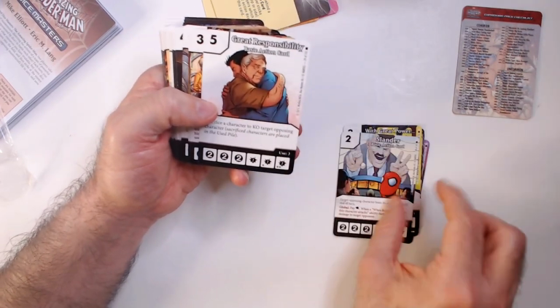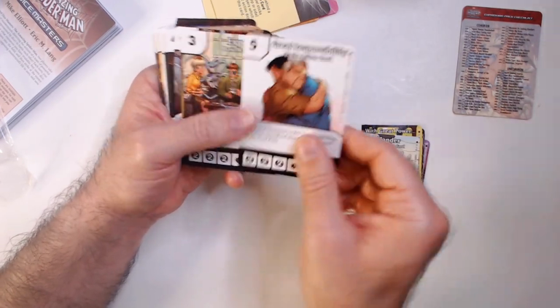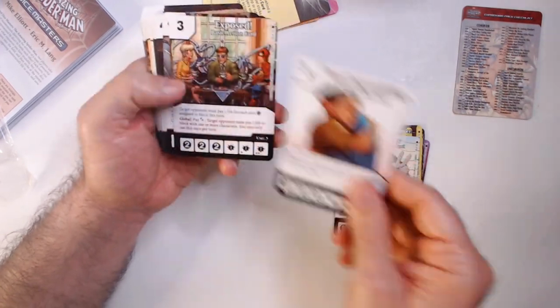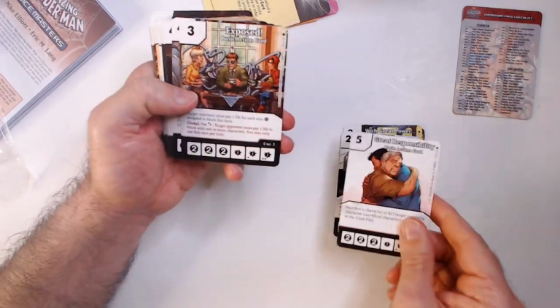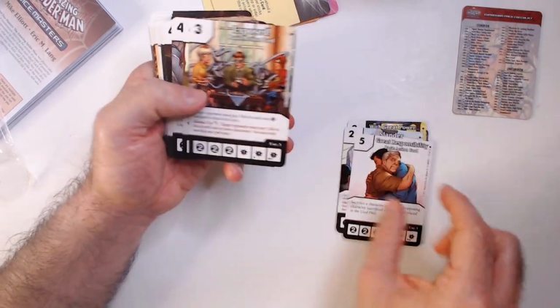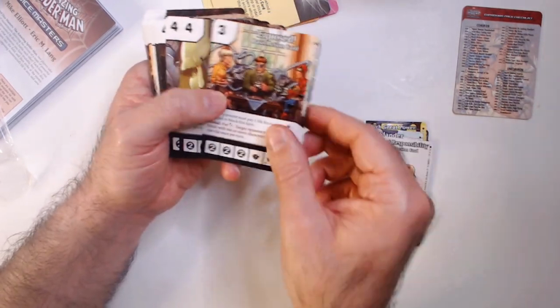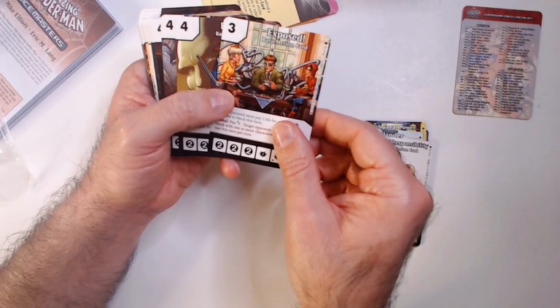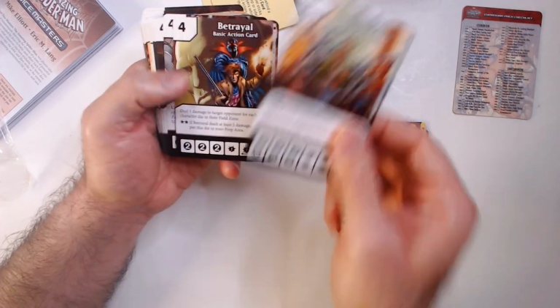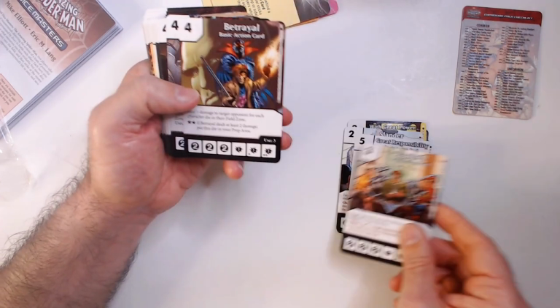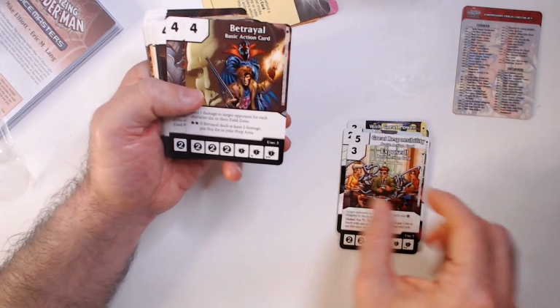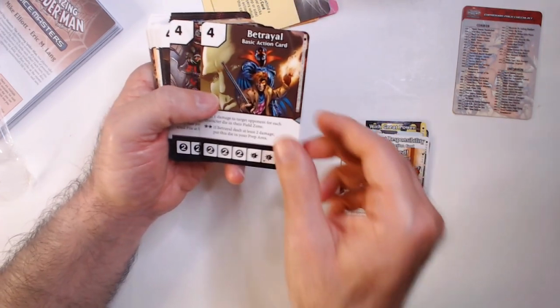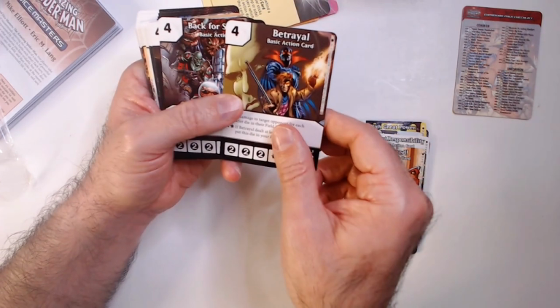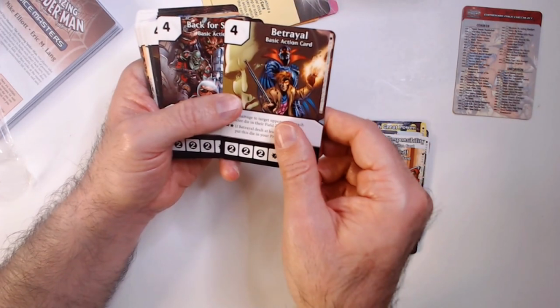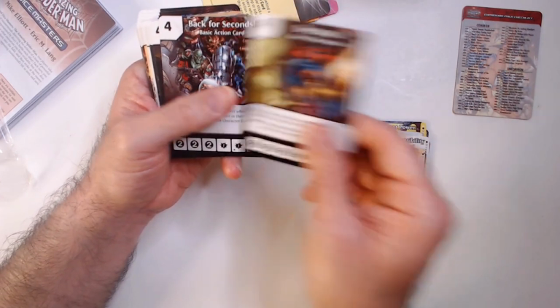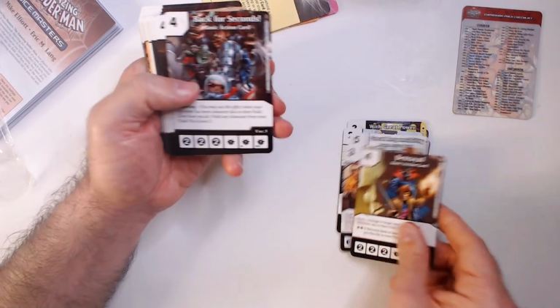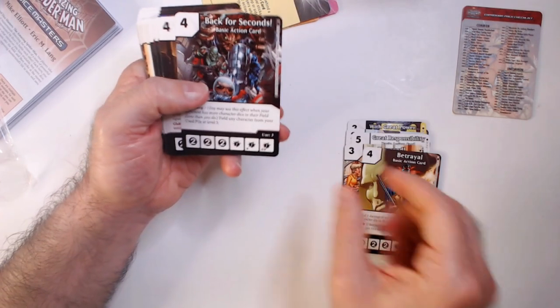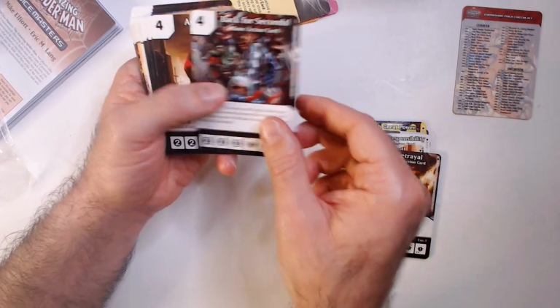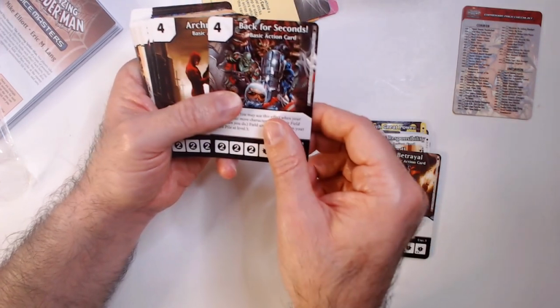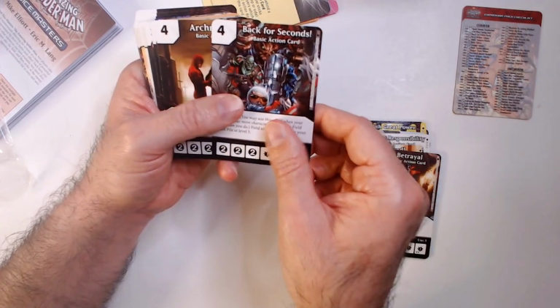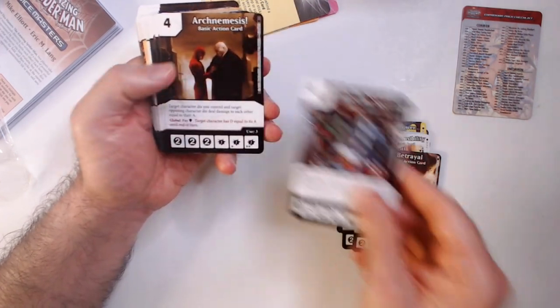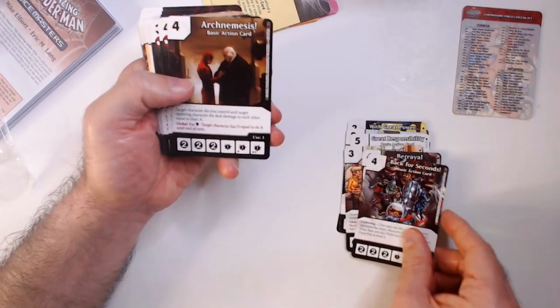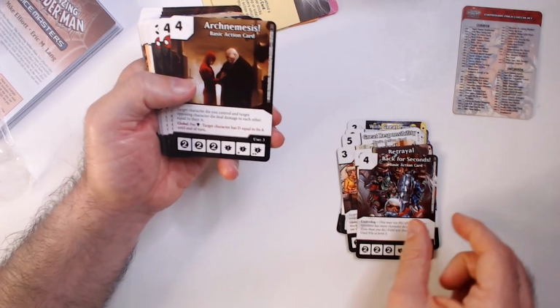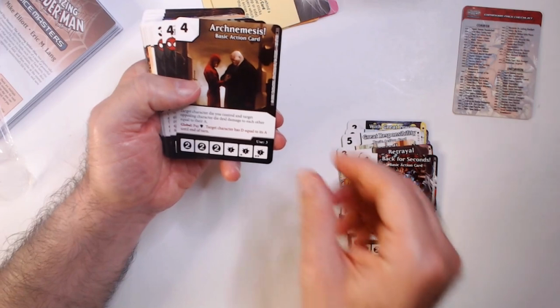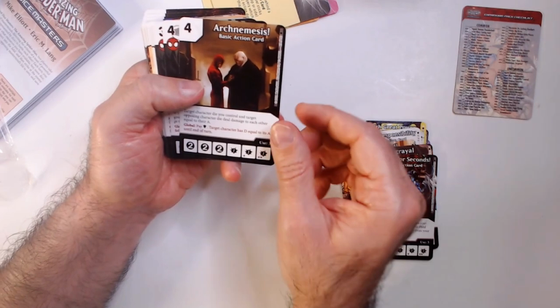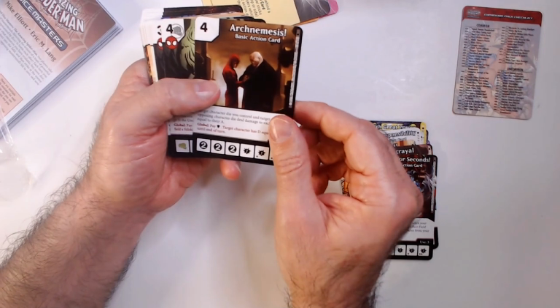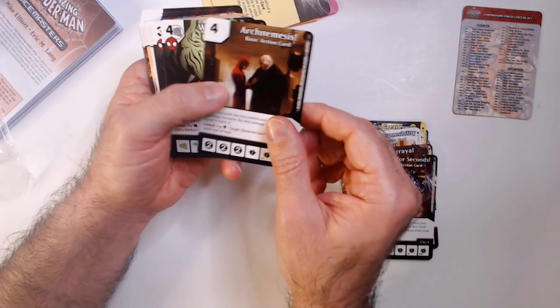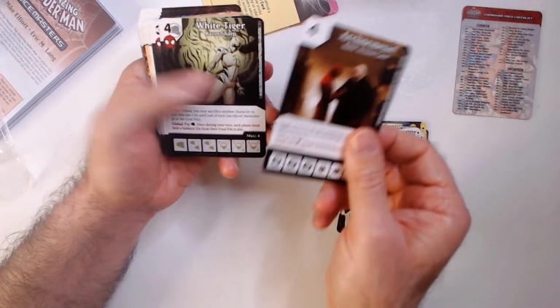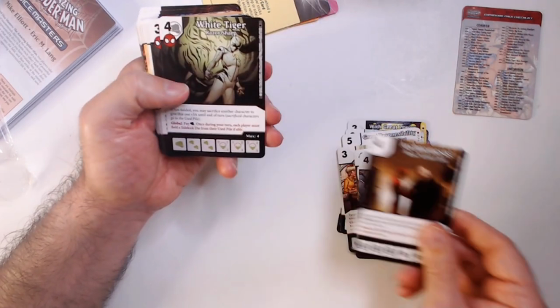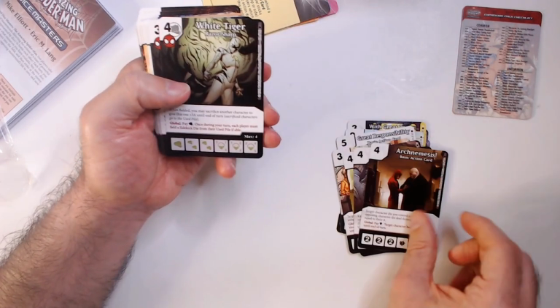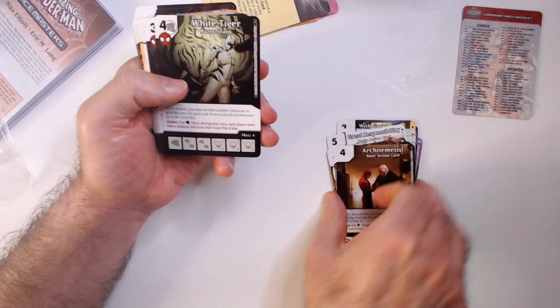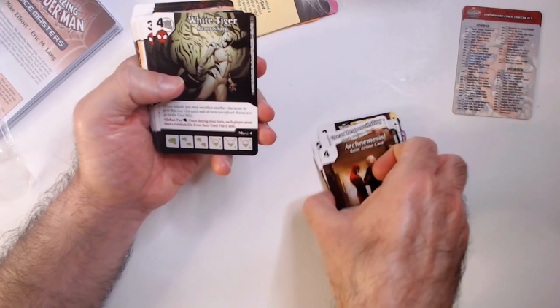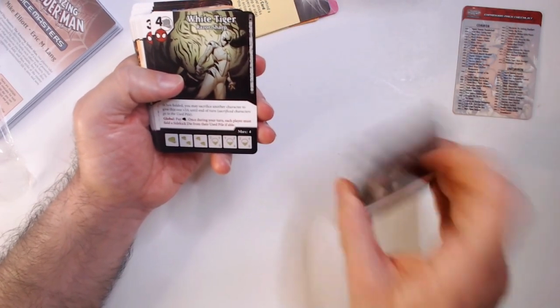Great responsibility. Exposed. Betrayal. Back for seconds. Those are the action cards.